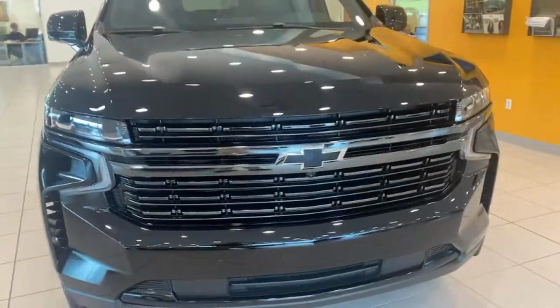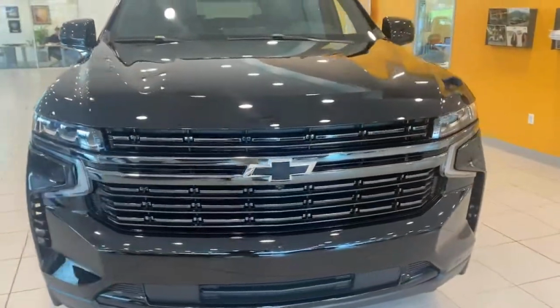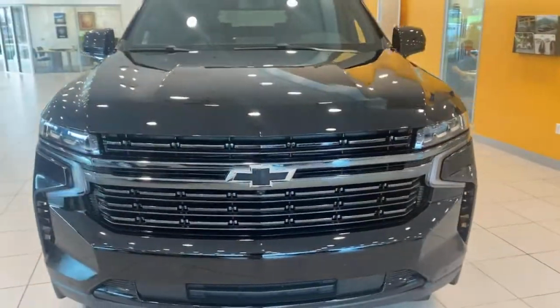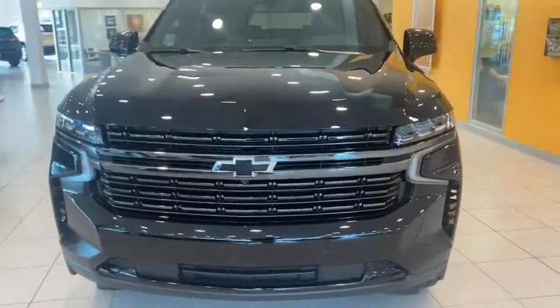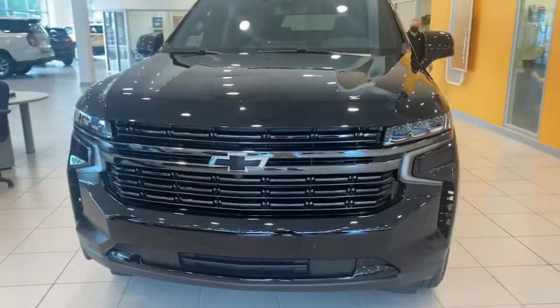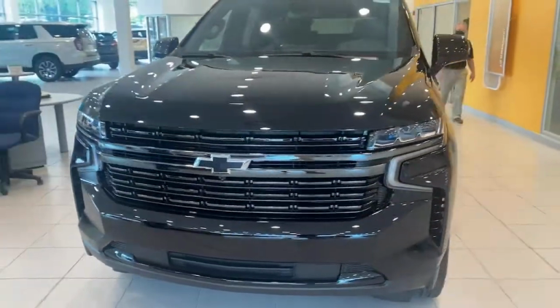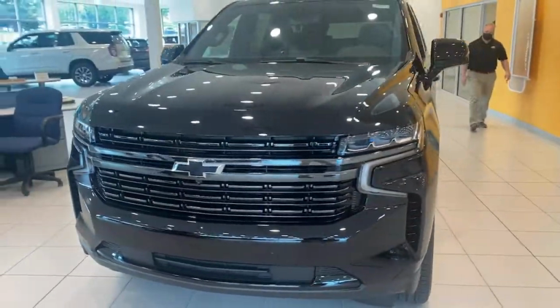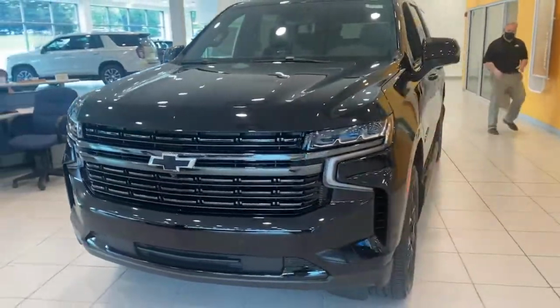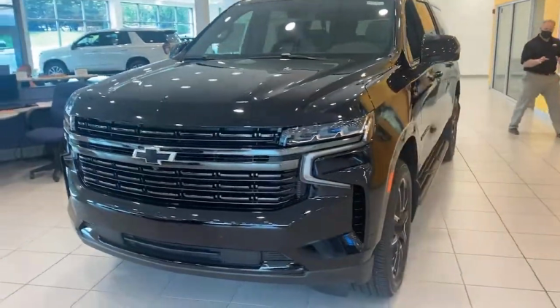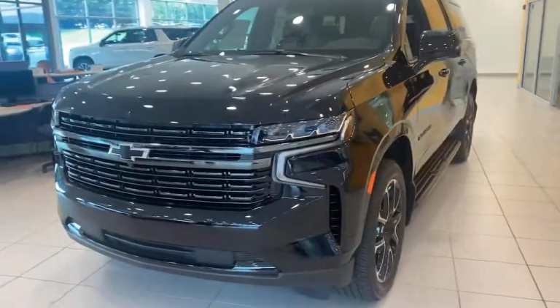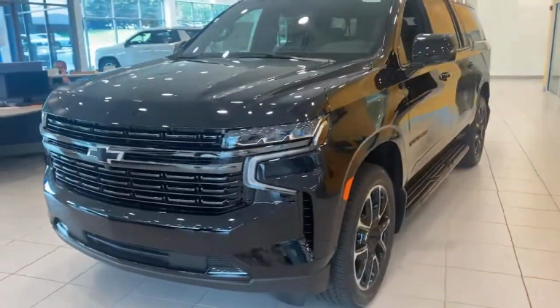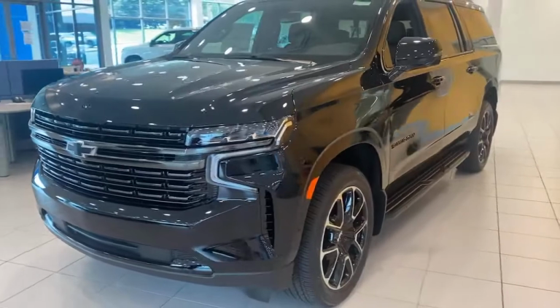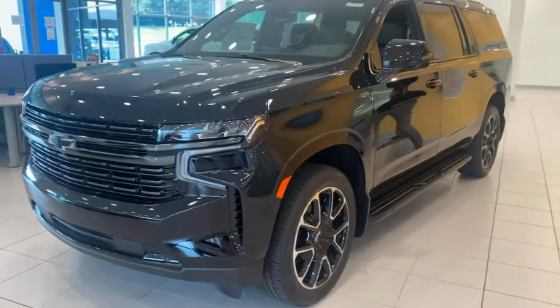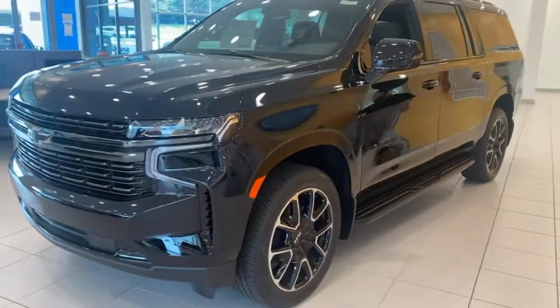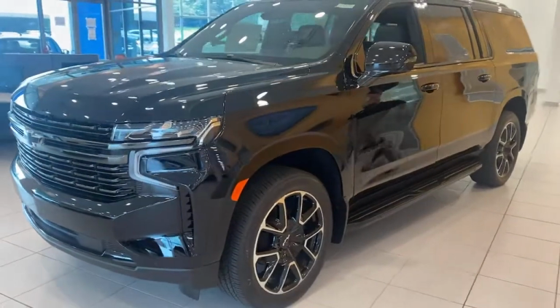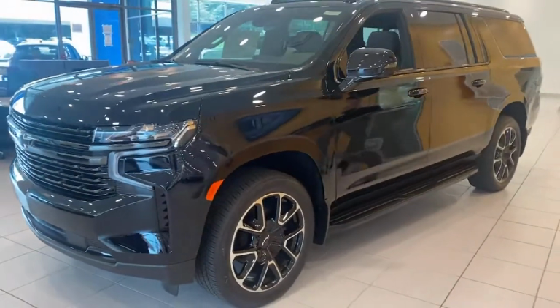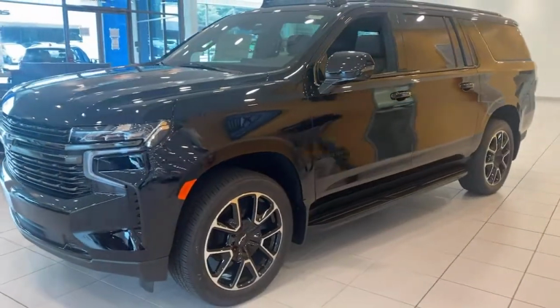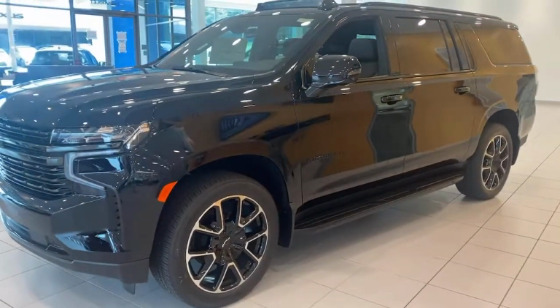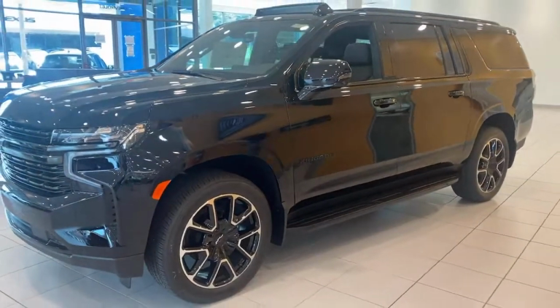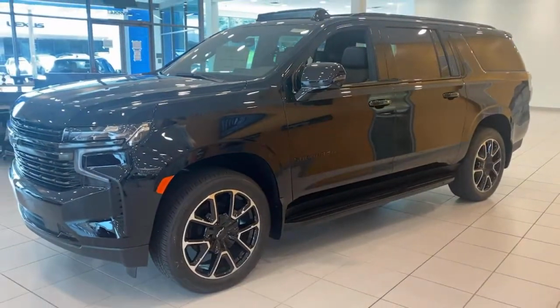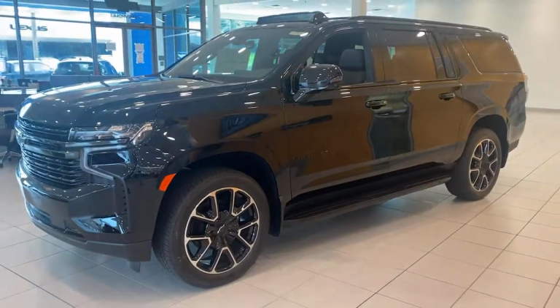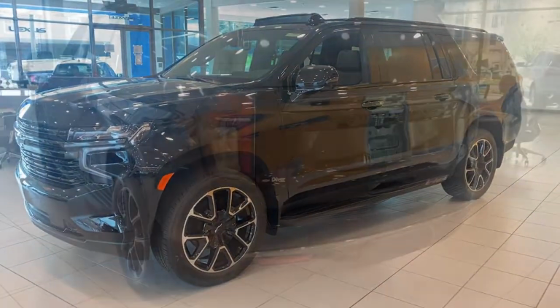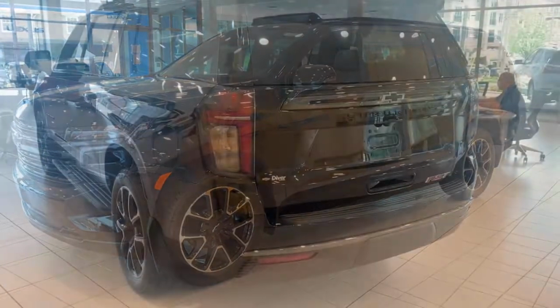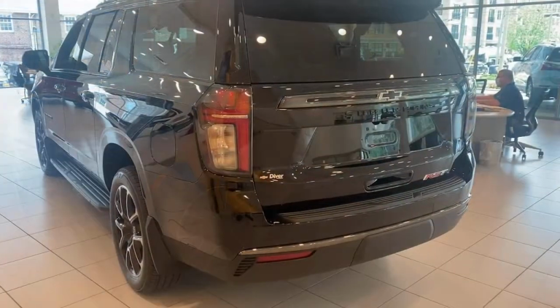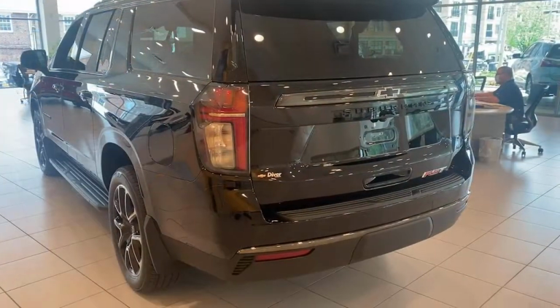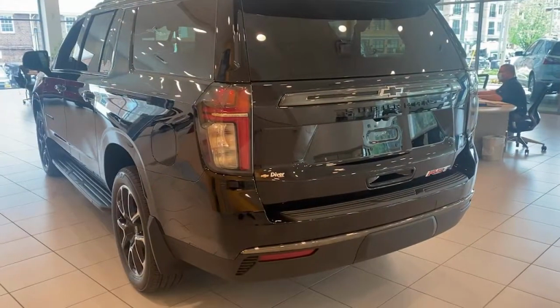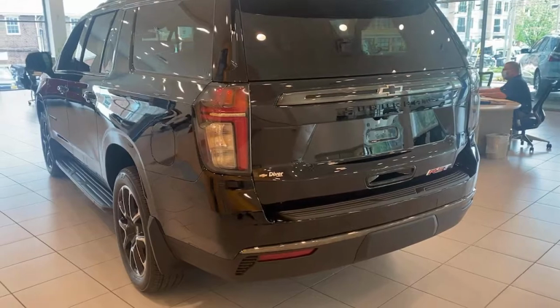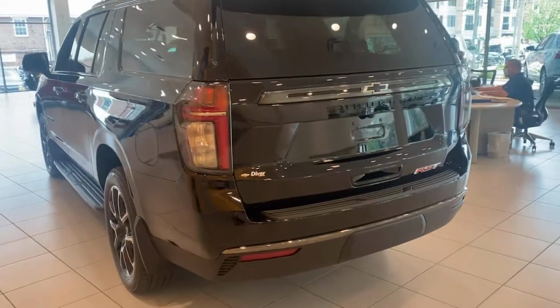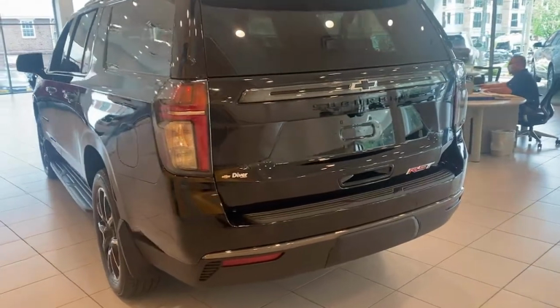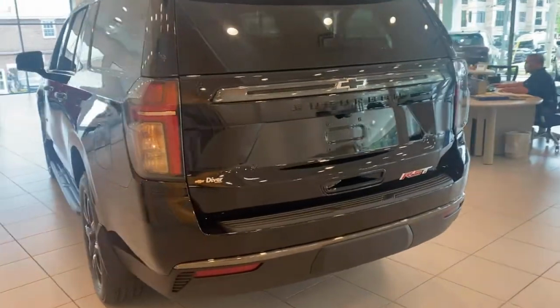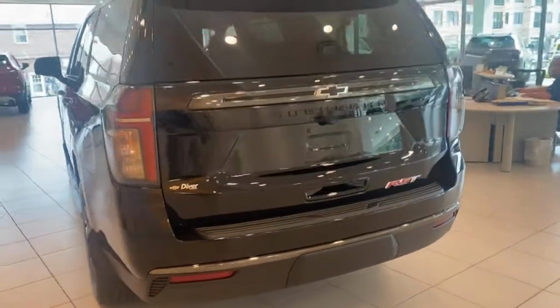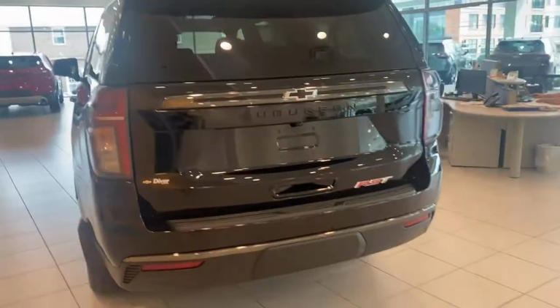The following are some of this vehicle's highlighted options: keyless entry, premium sound system, heated mirrors, backup camera, satellite radio, power liftgate.